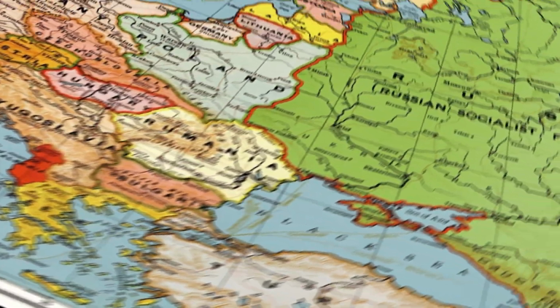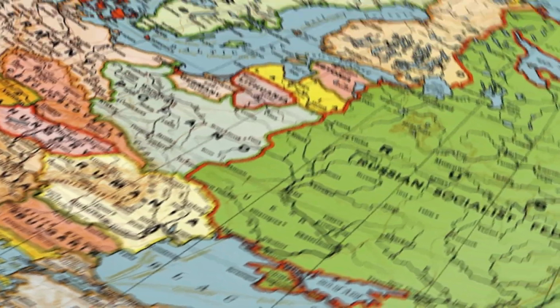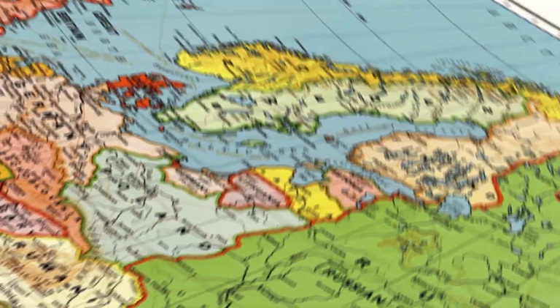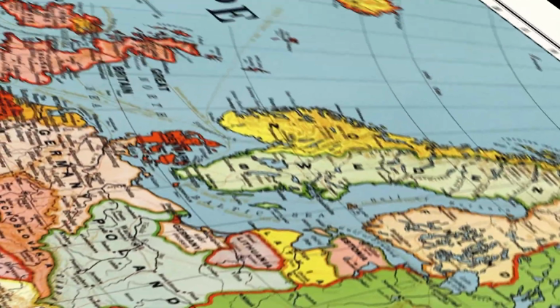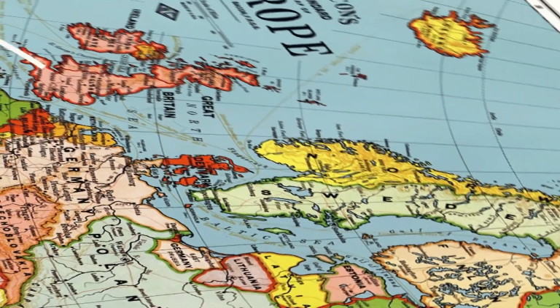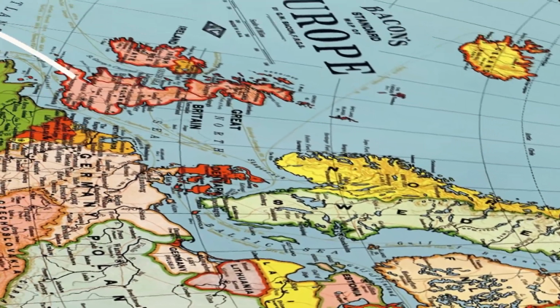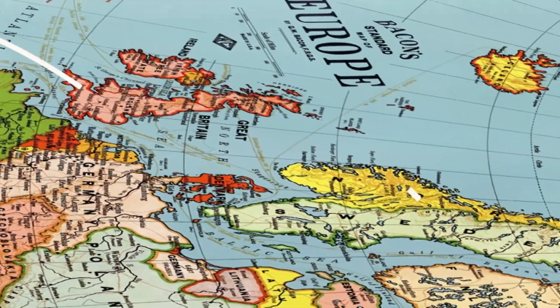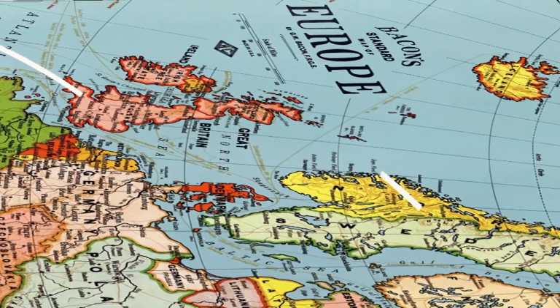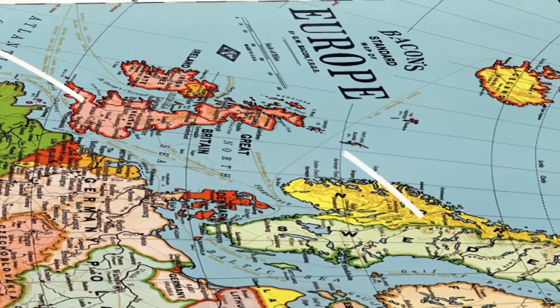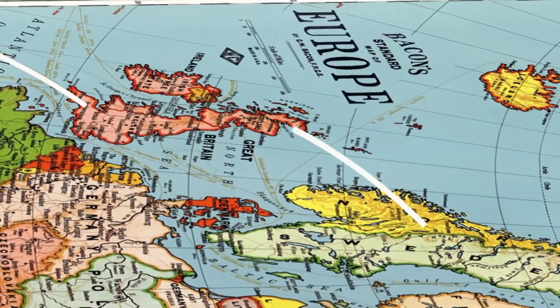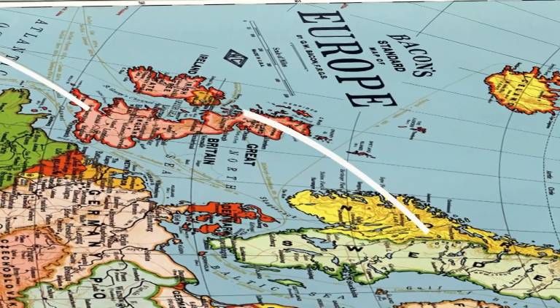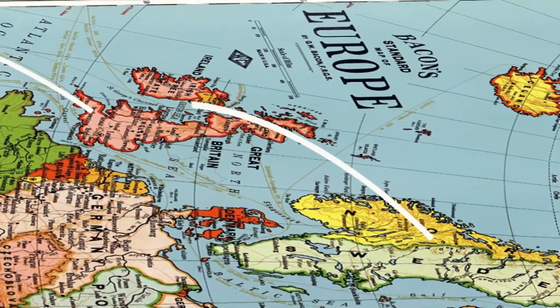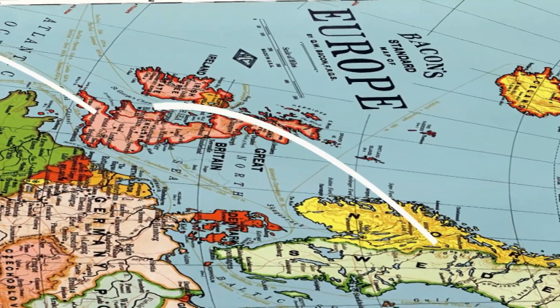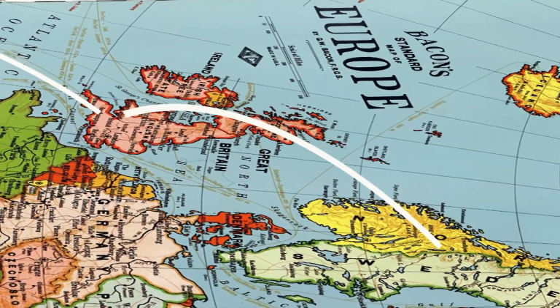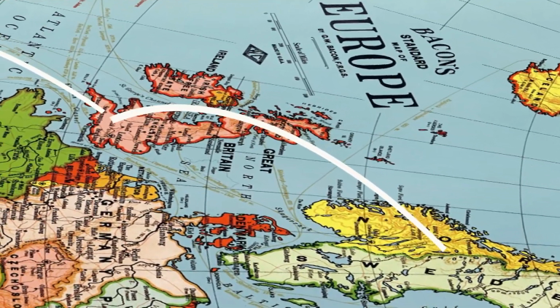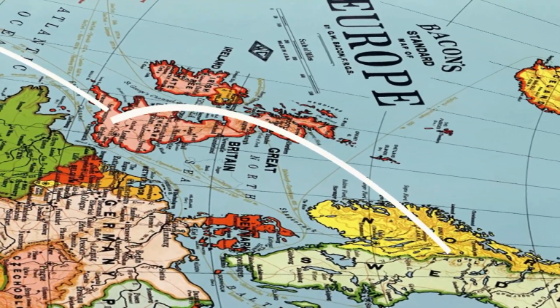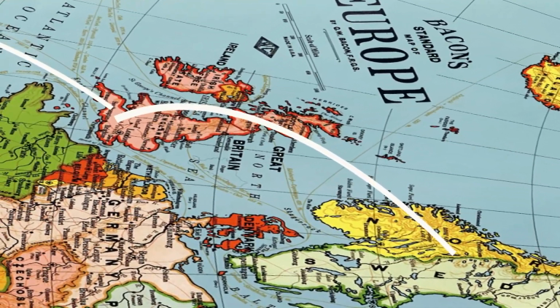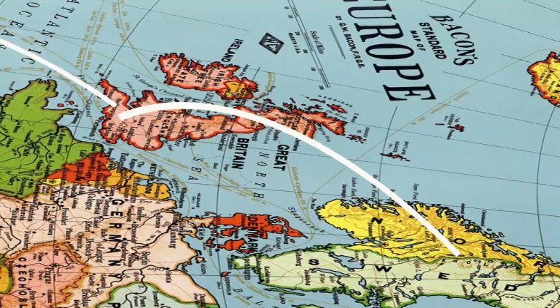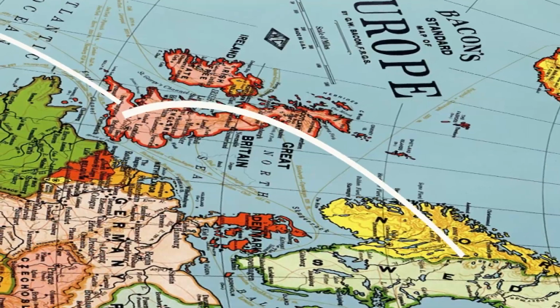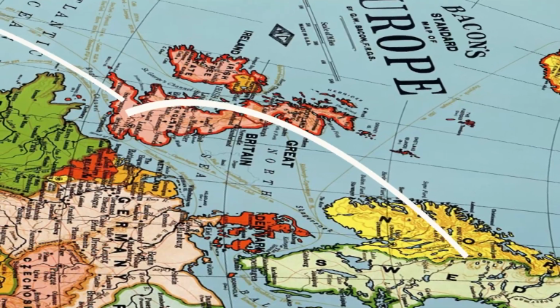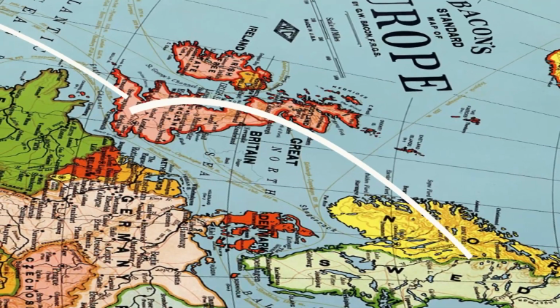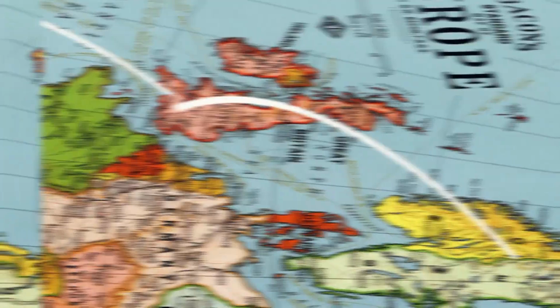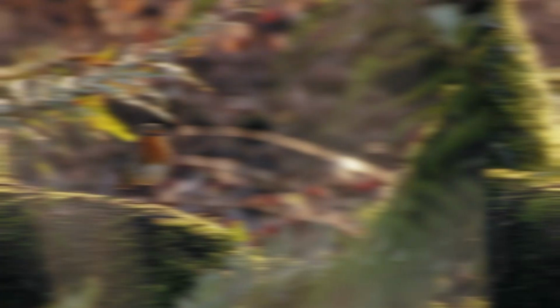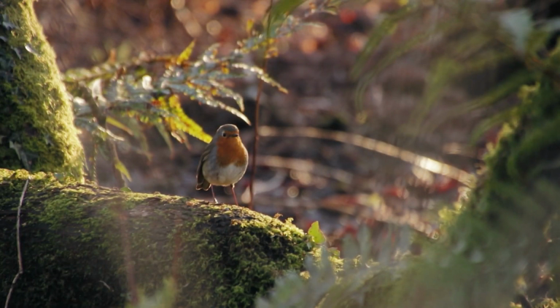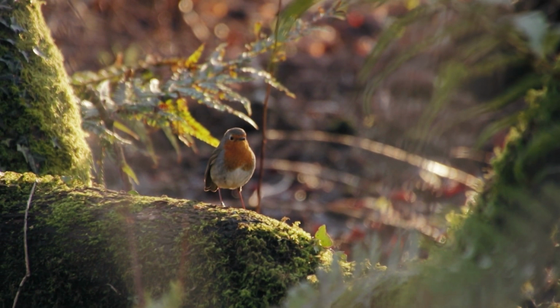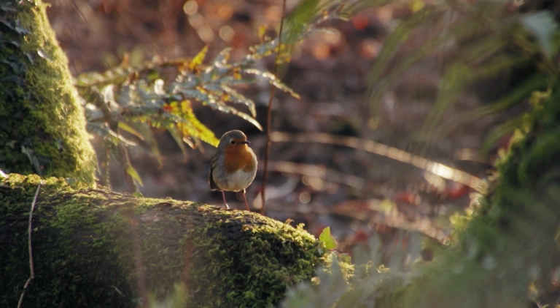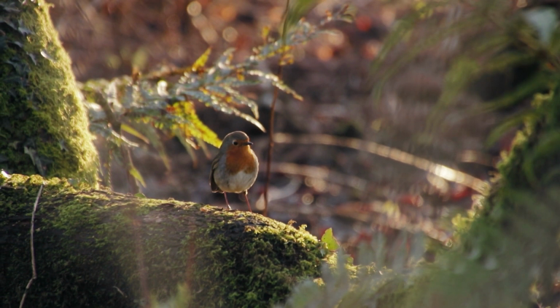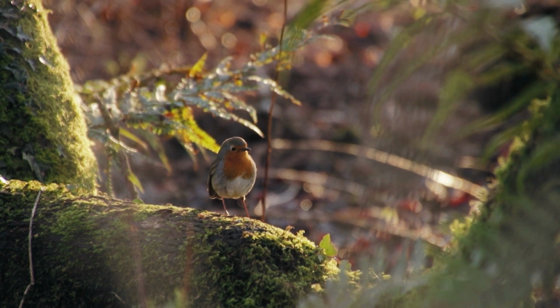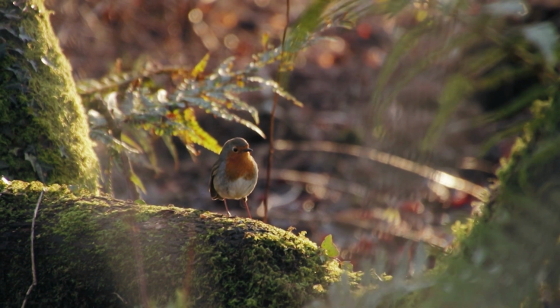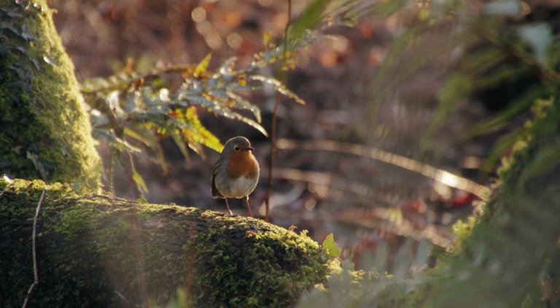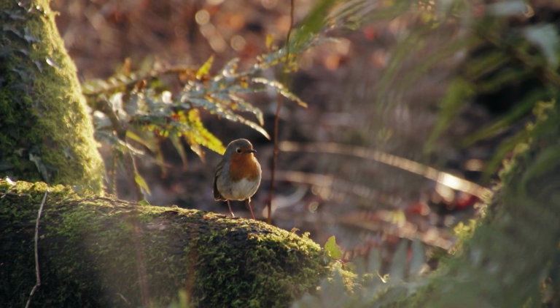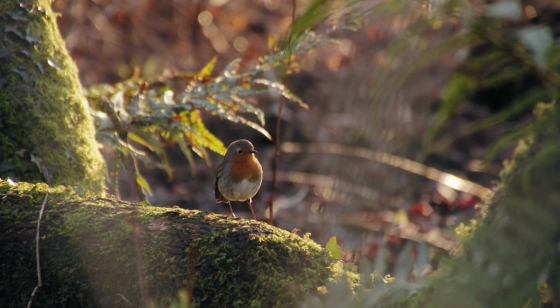Robins from Scandinavia and Russia escape the harsh weather in their homelands by joining our UK resident birds. This all begs the question: how do they know where to go?